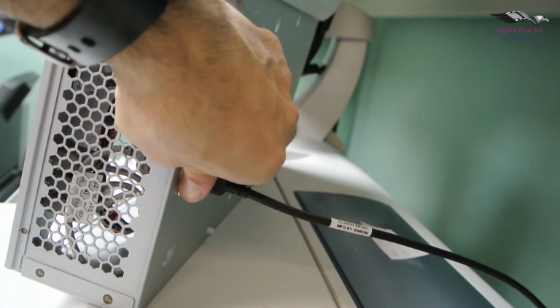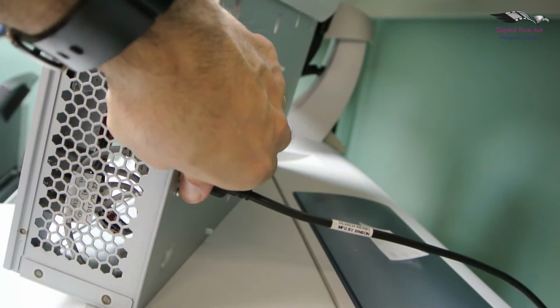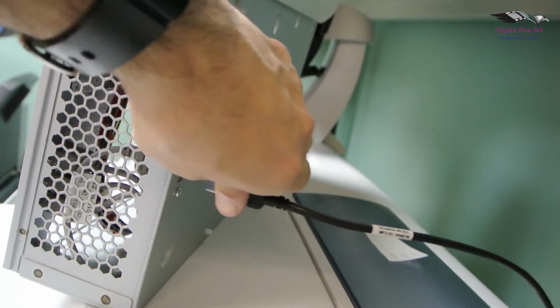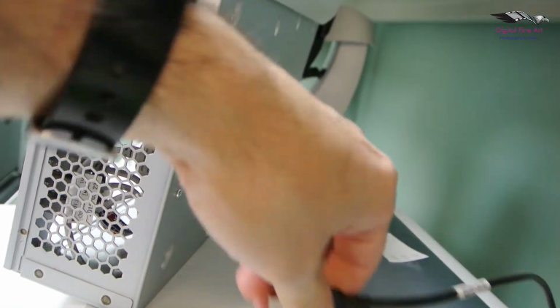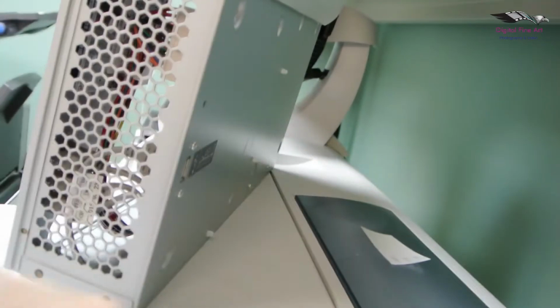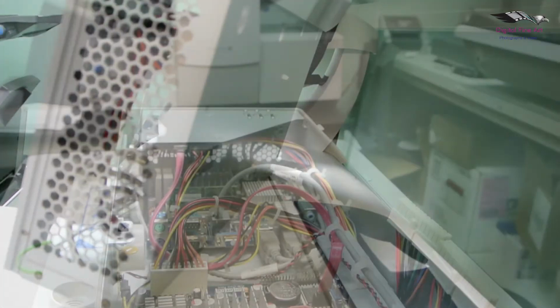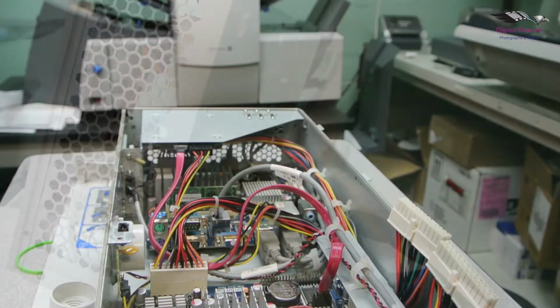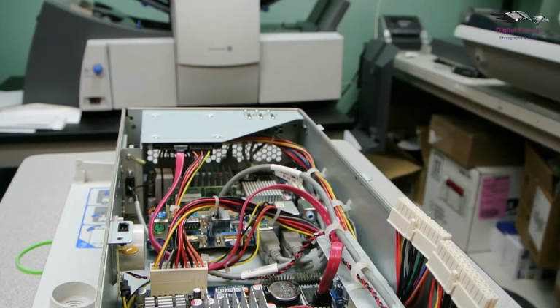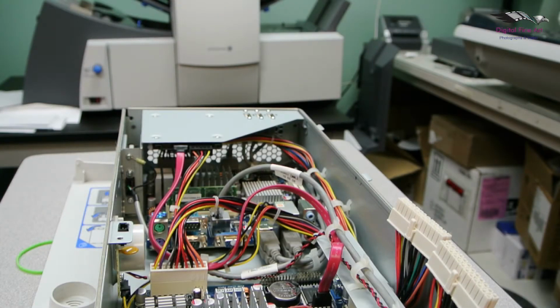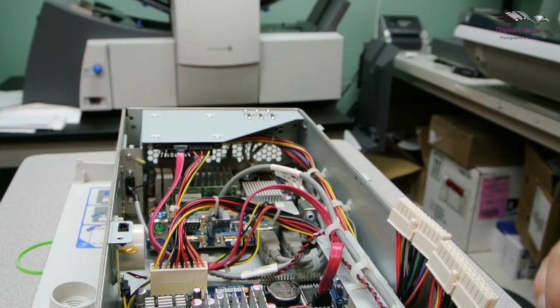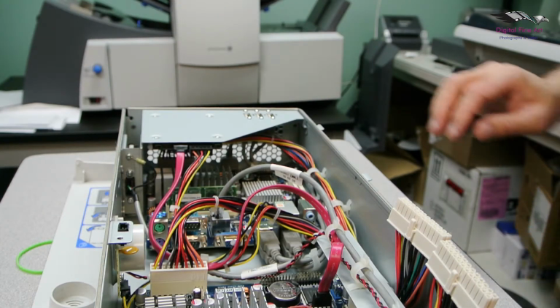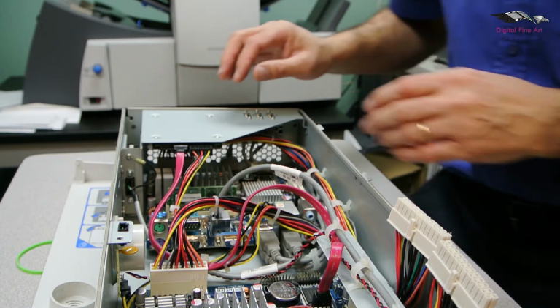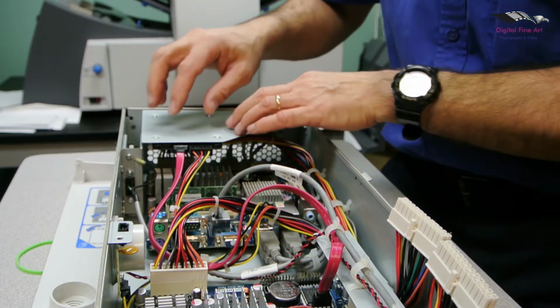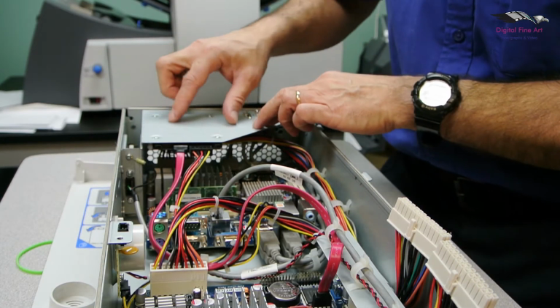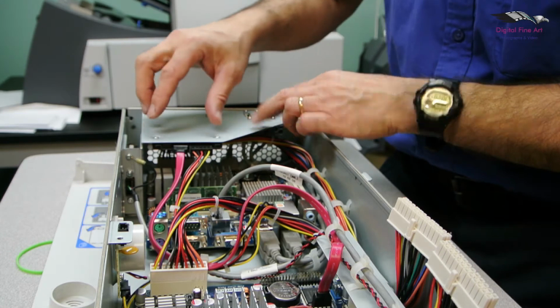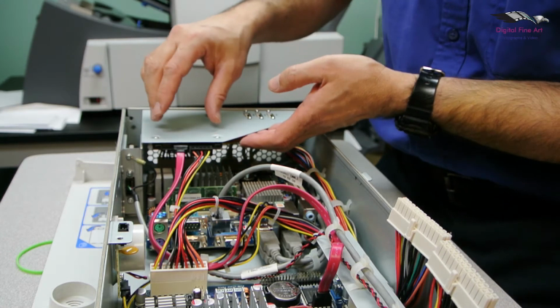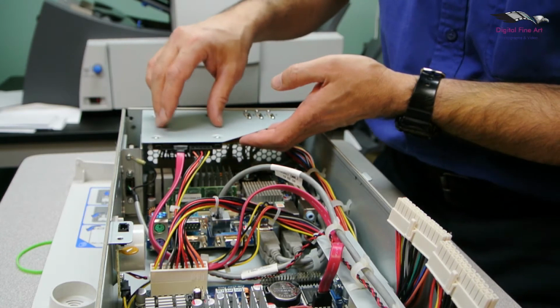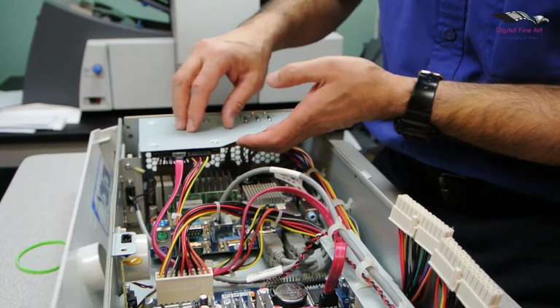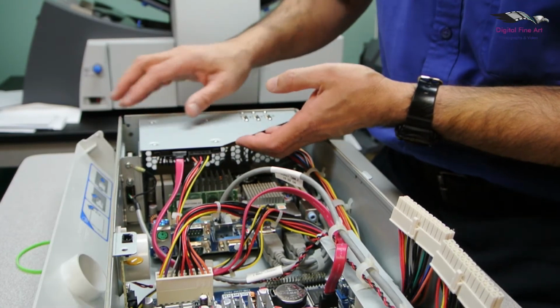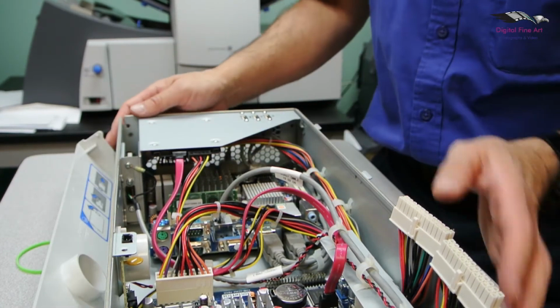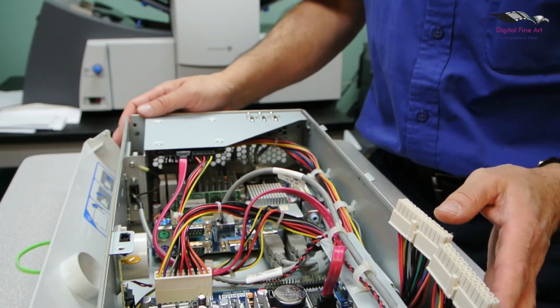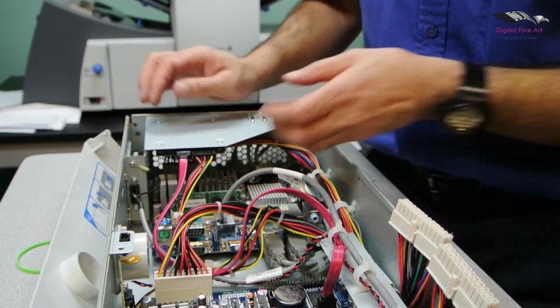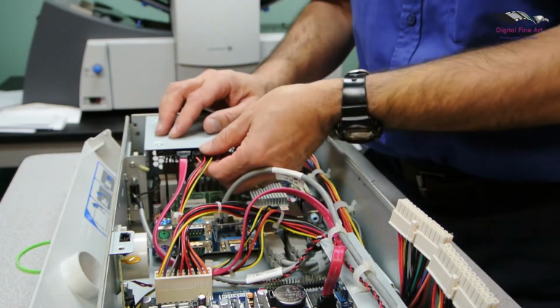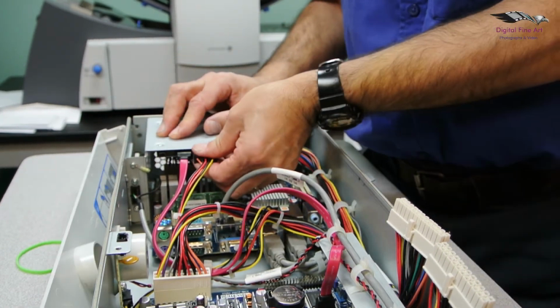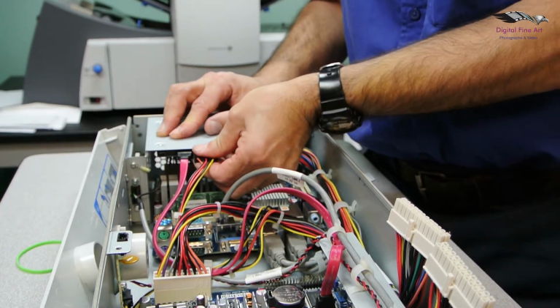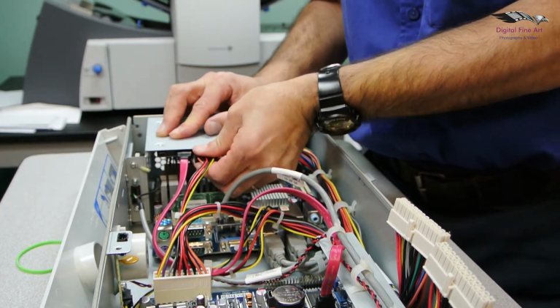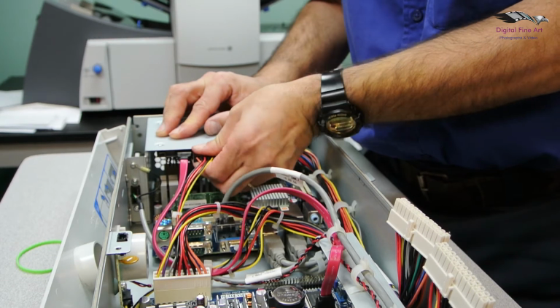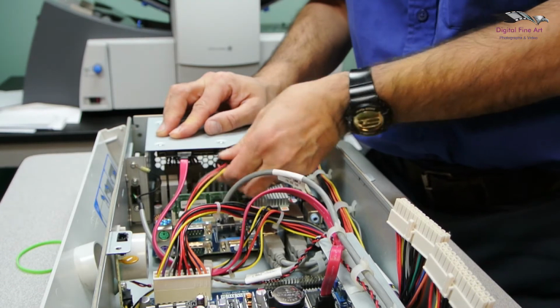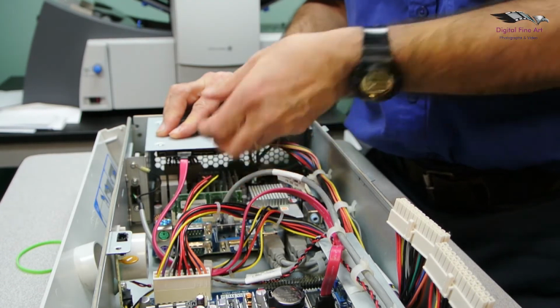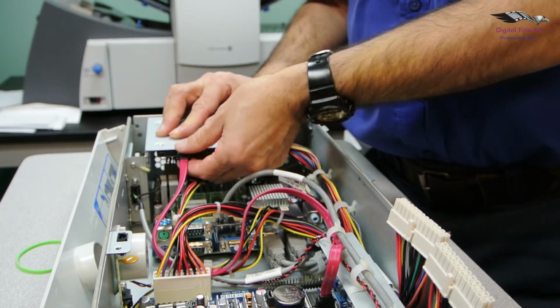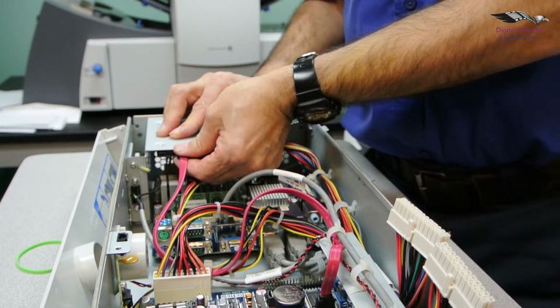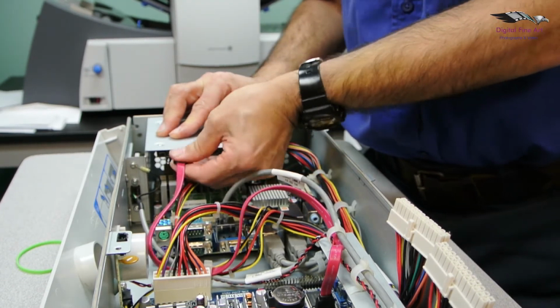I'll just get that off. What we have here is the hard drive, which is underneath this plate. So we're going to disconnect this cable here and this cable here.